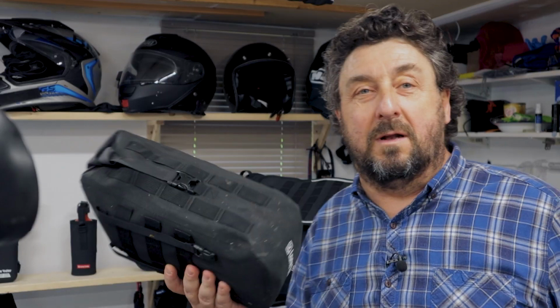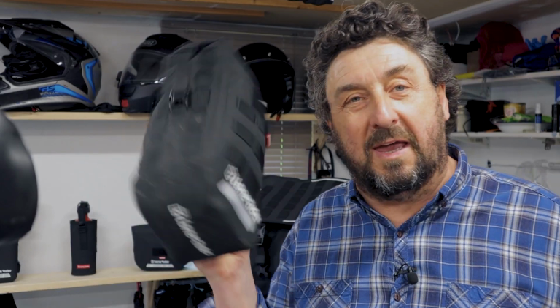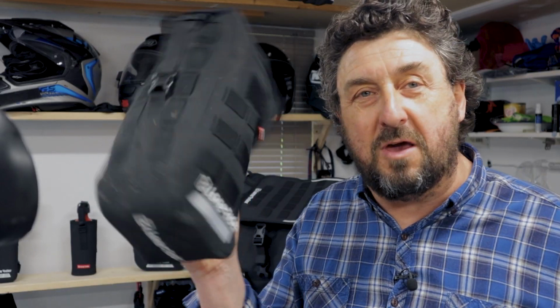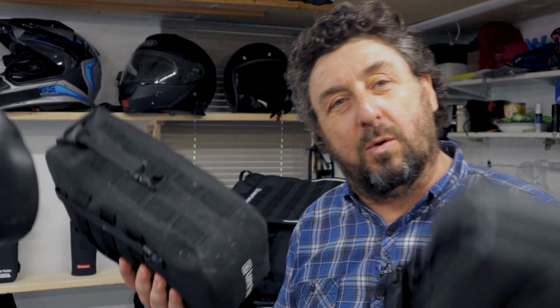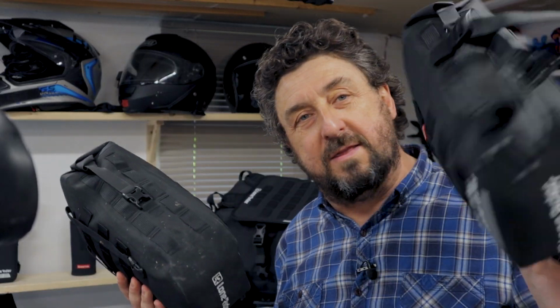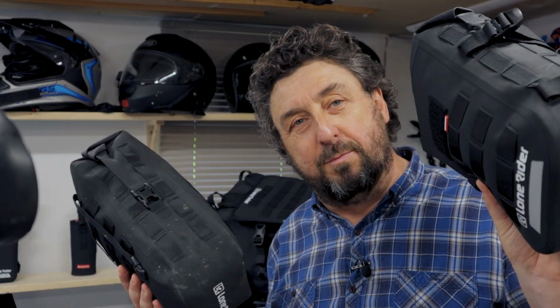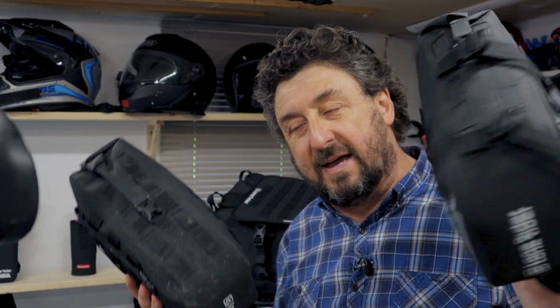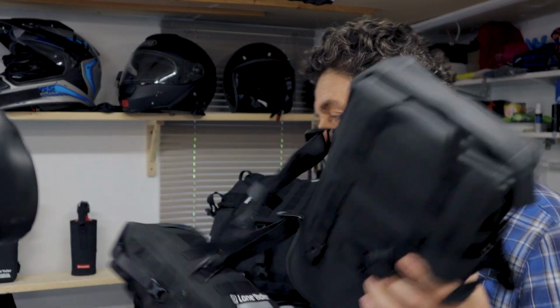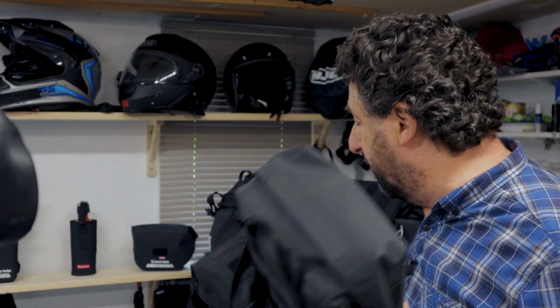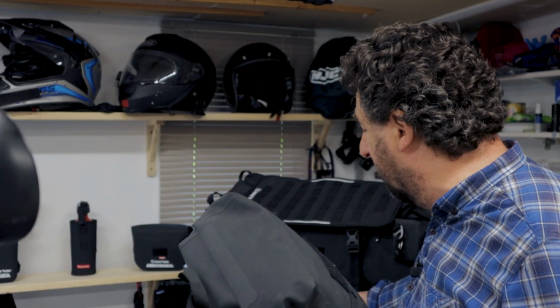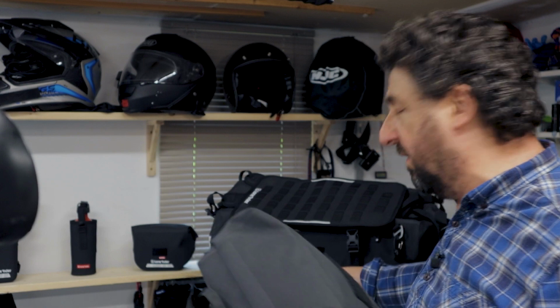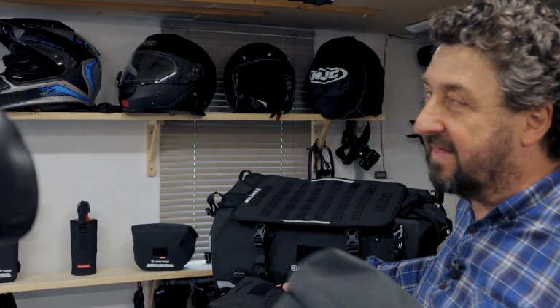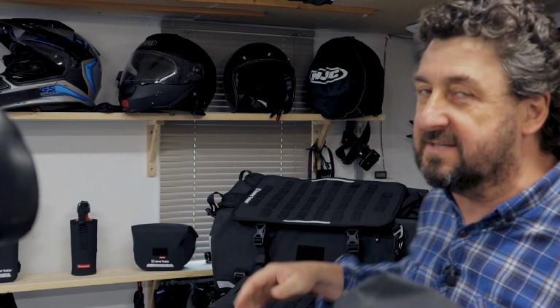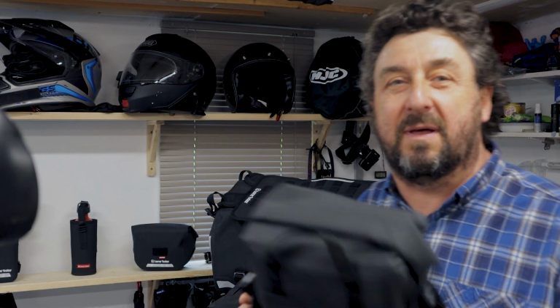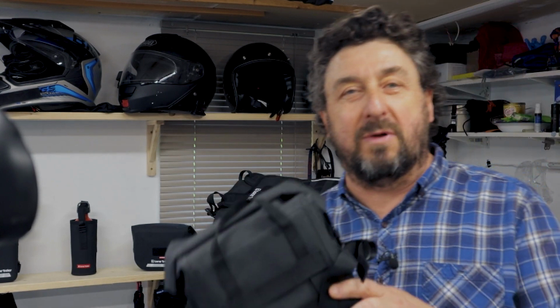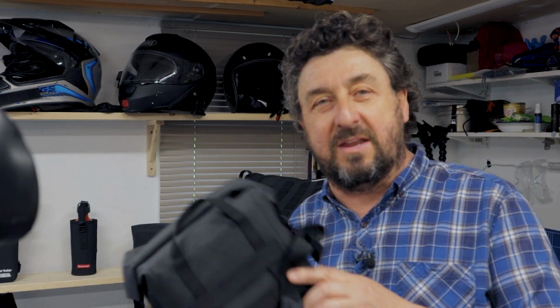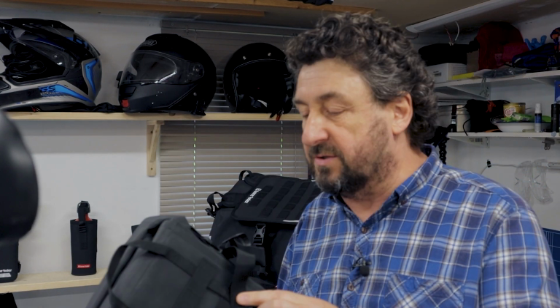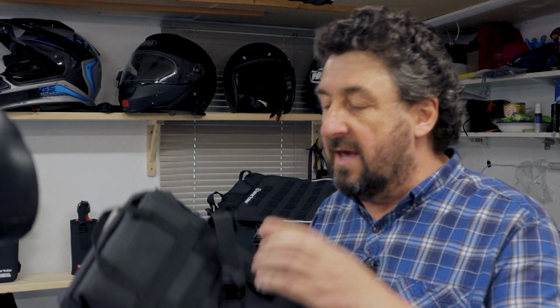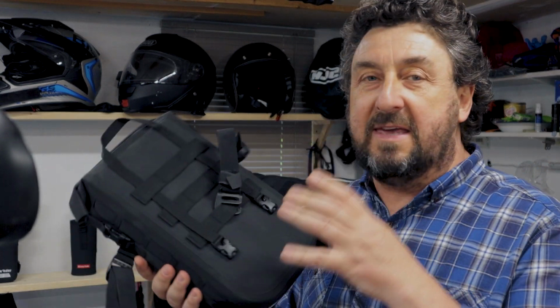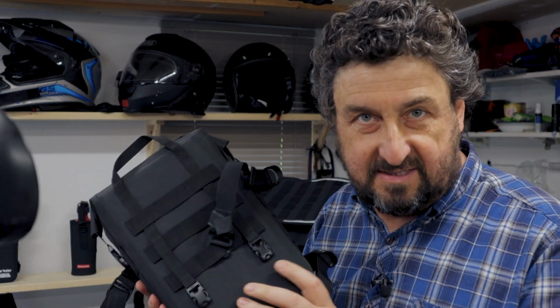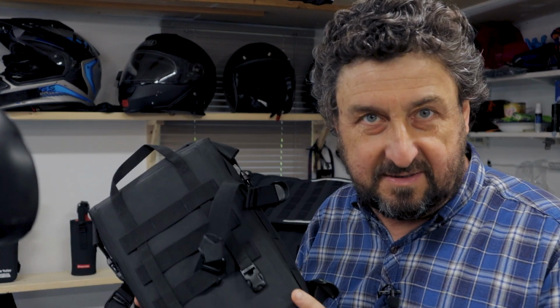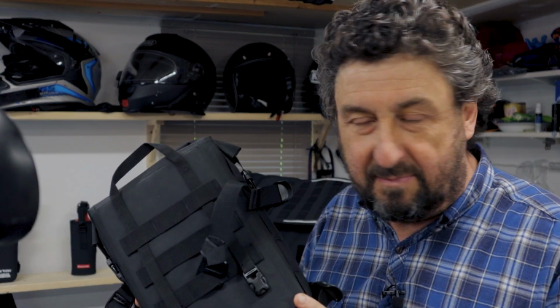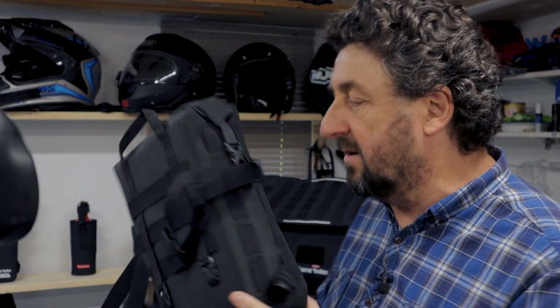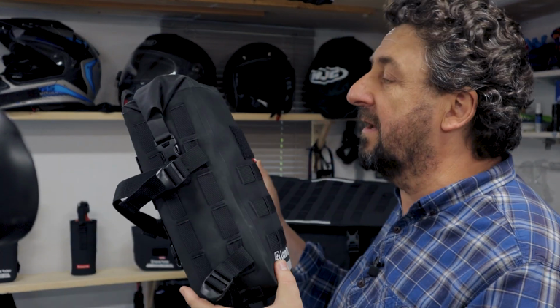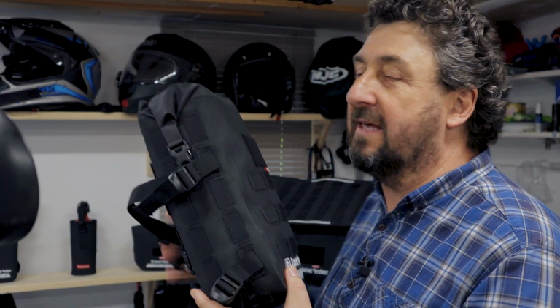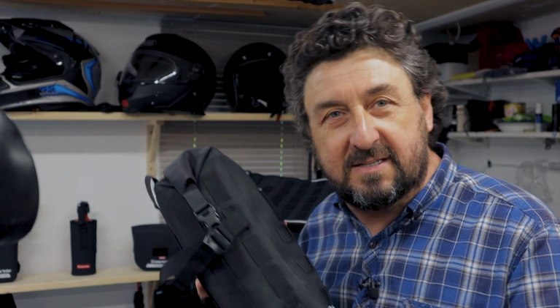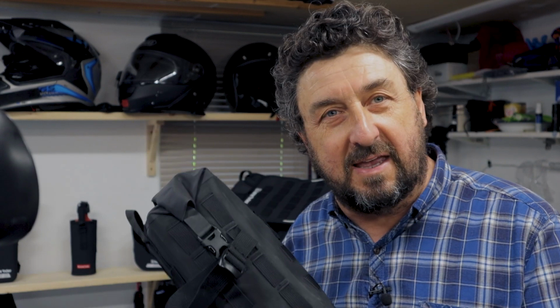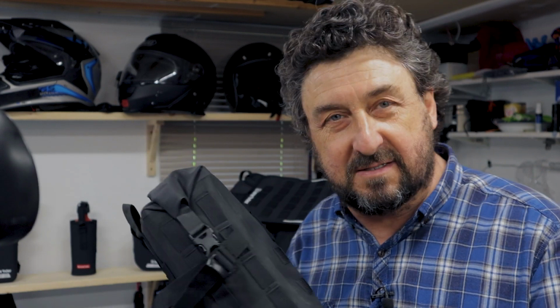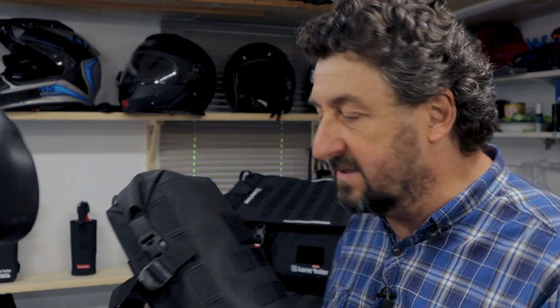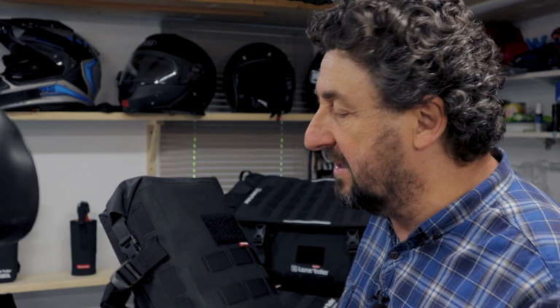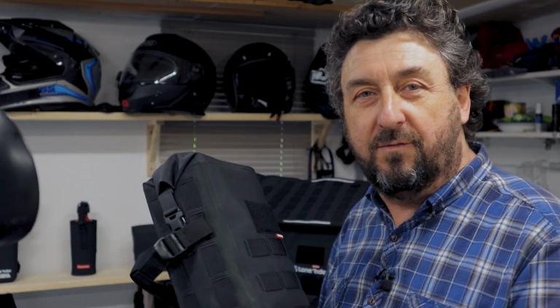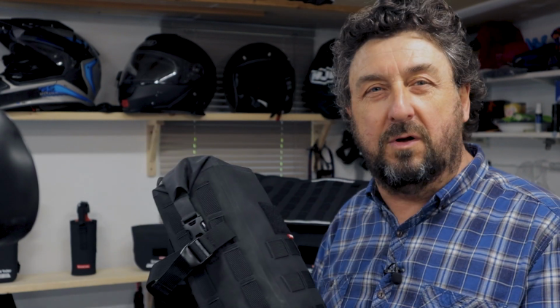Looking at the old and the new bag you would be forgiven to think they are the same, but they're really not. Yes, they are the same material. Yes, they are six liter in volume.